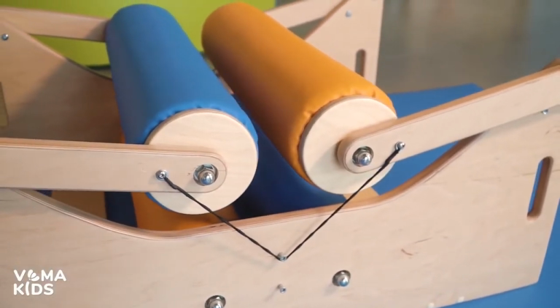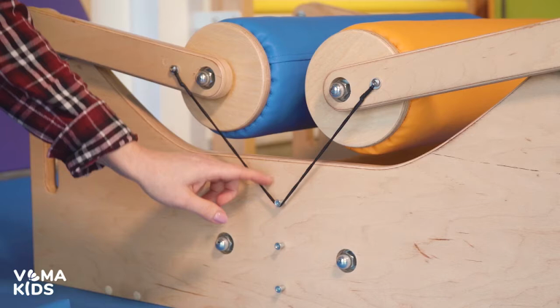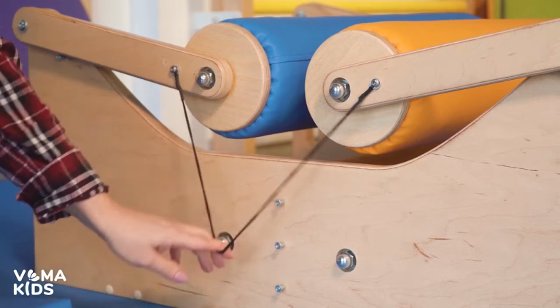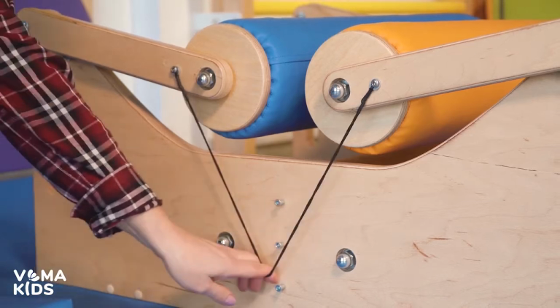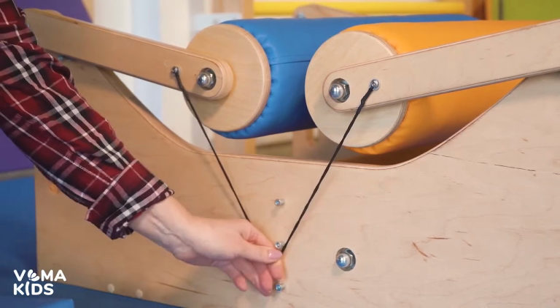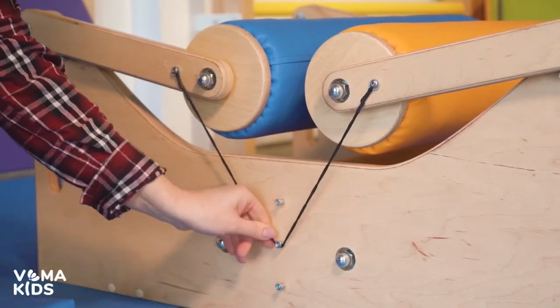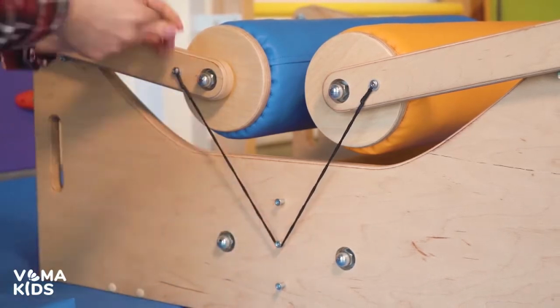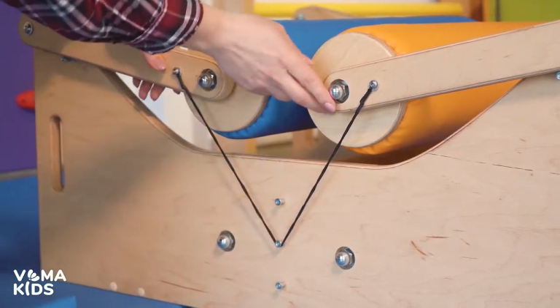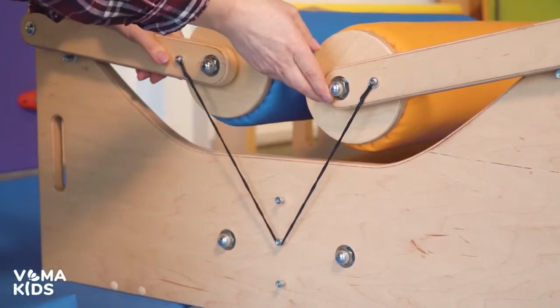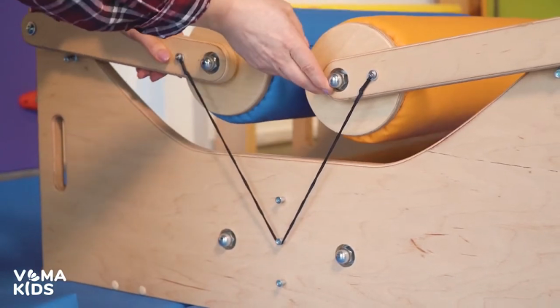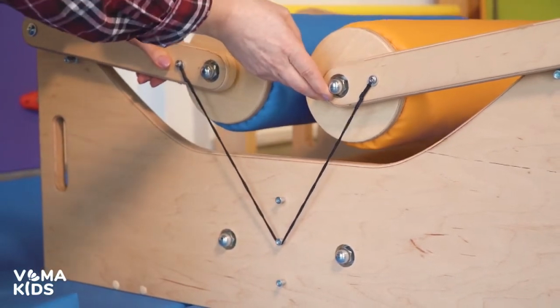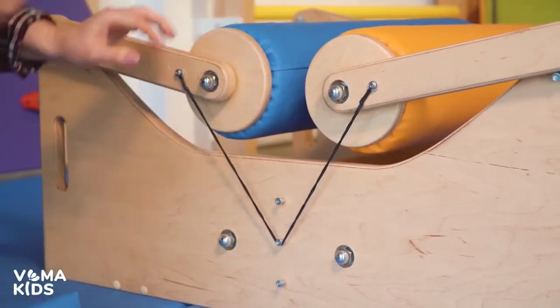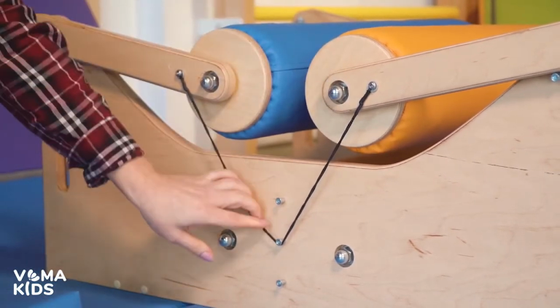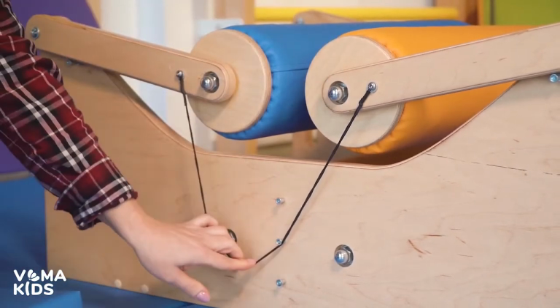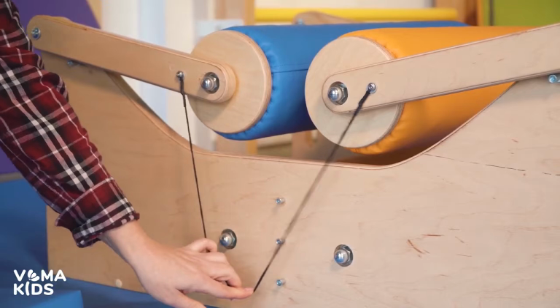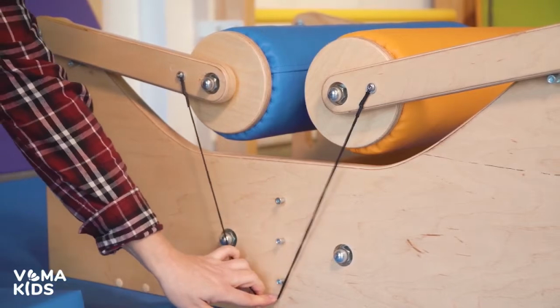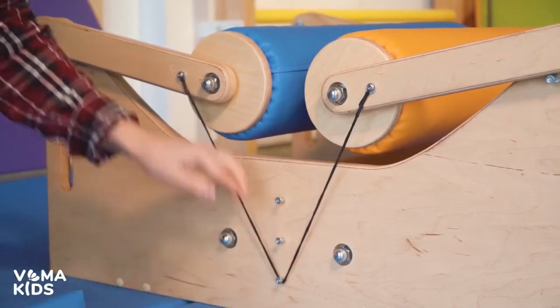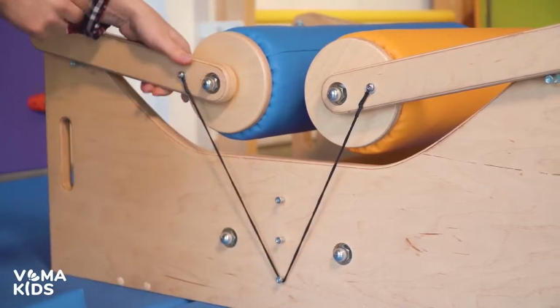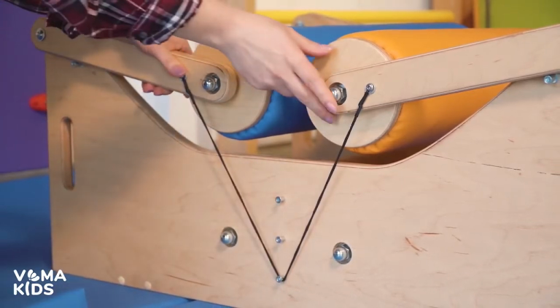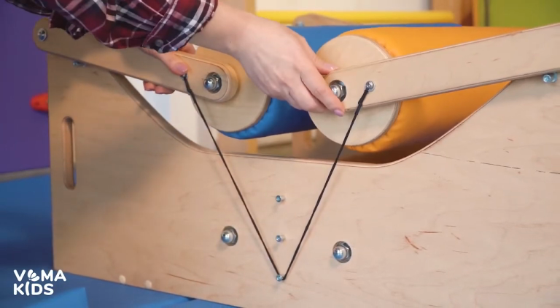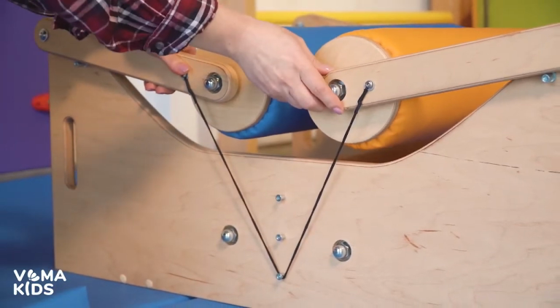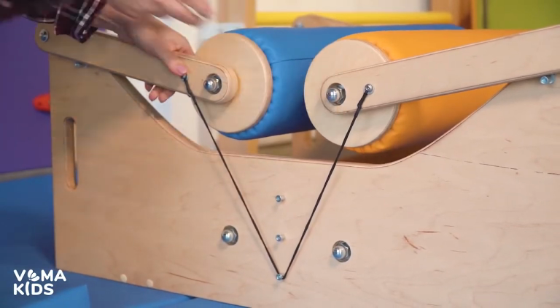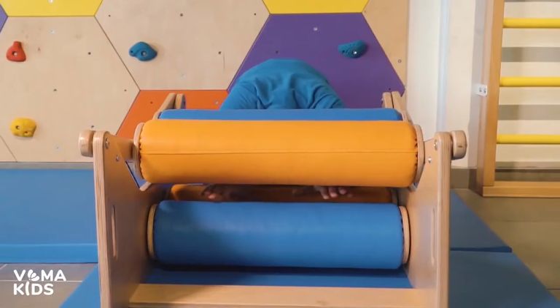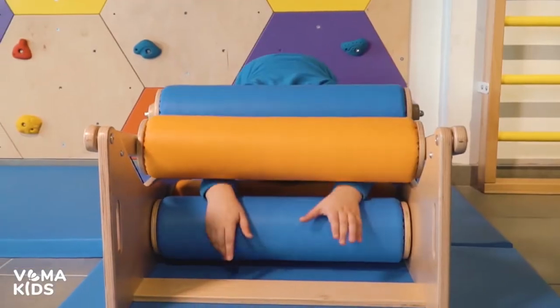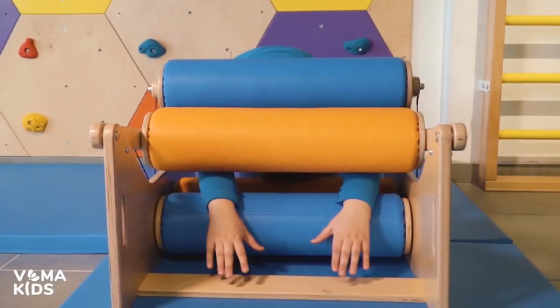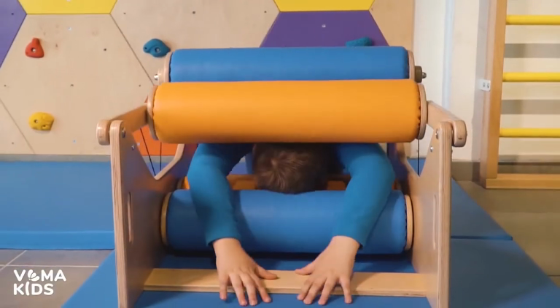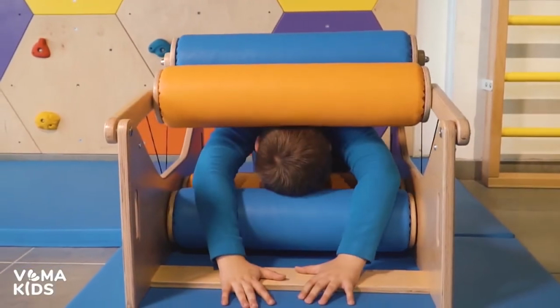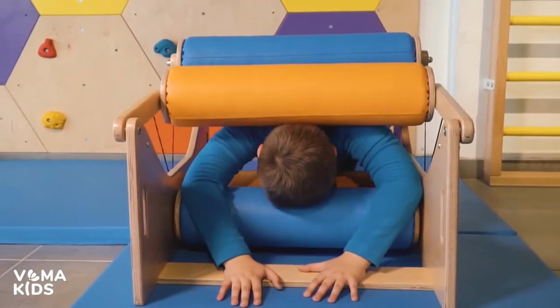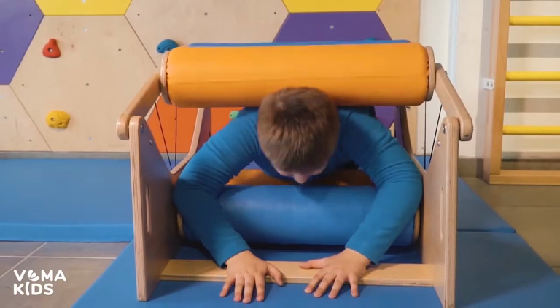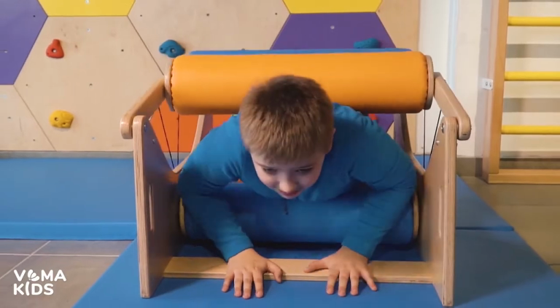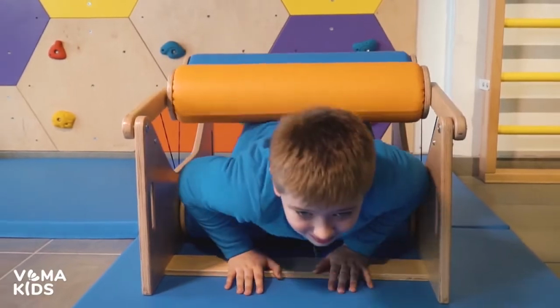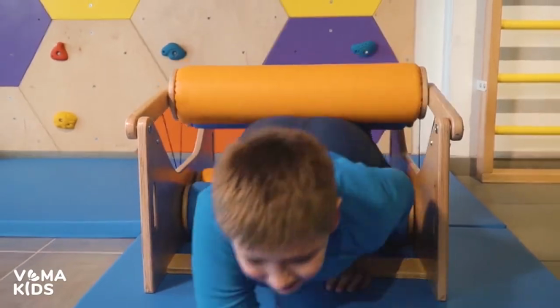All rollers rotate, allowing the child to plunge into this space and feel massage movements that resemble a hug. The rollers adjust to the shape of the child's body while creating a comfortable tension that is suitable even for hypersensitive children.